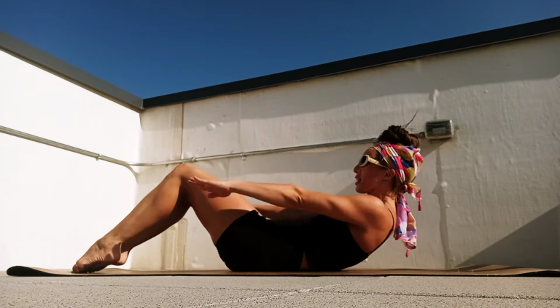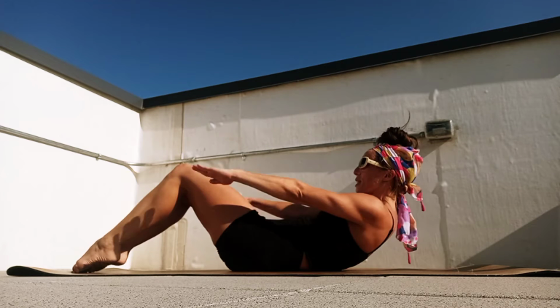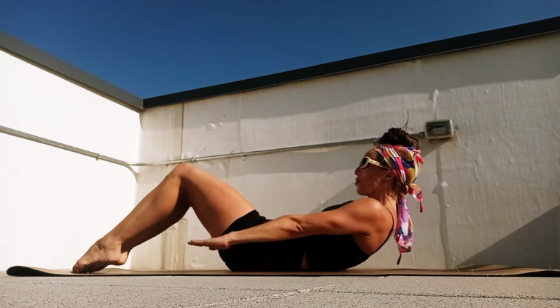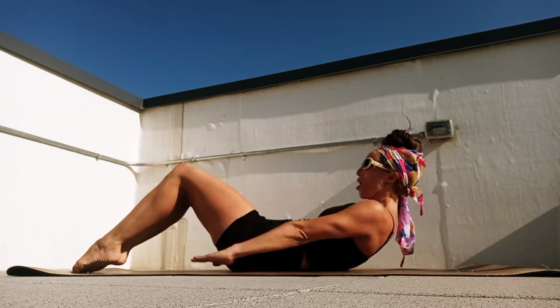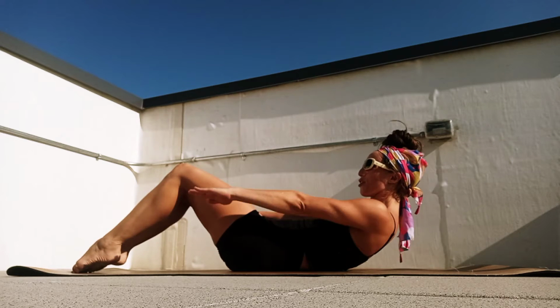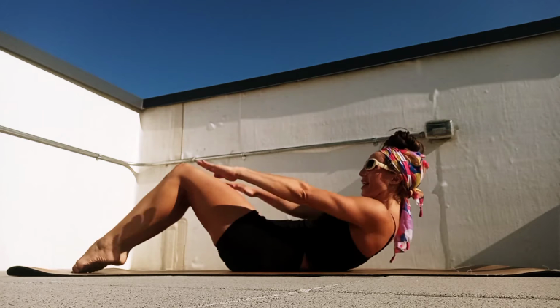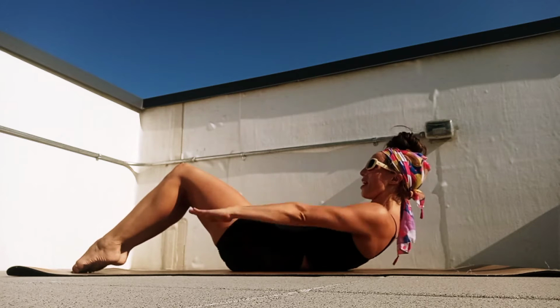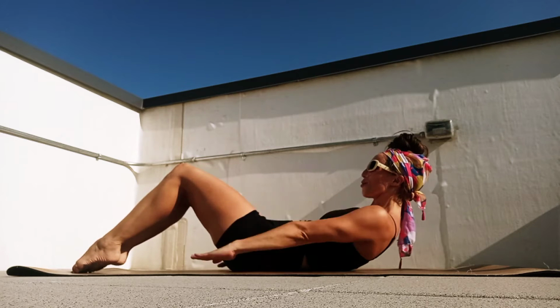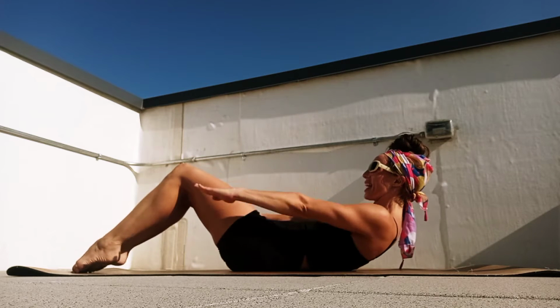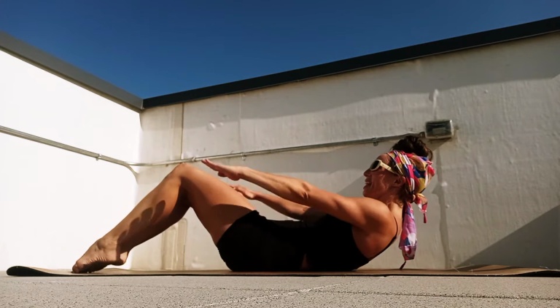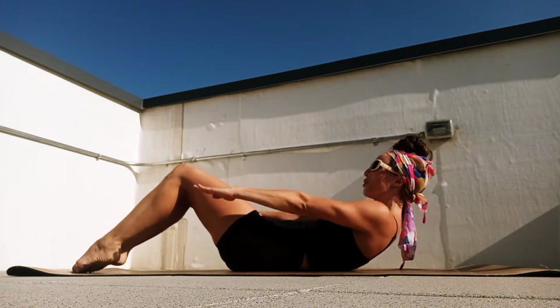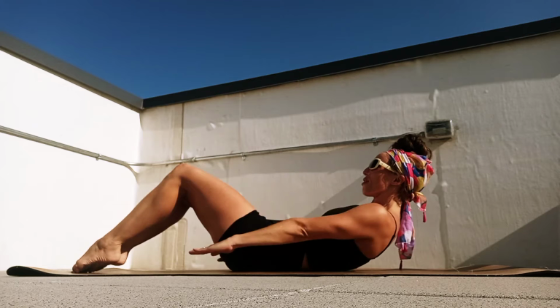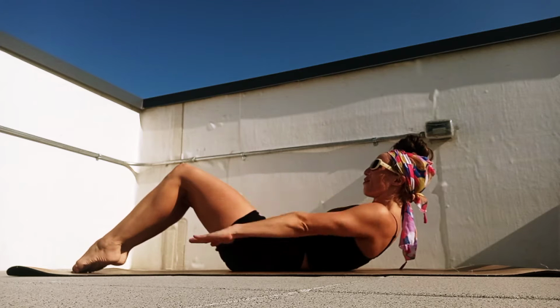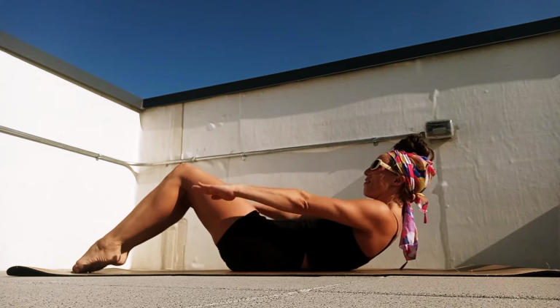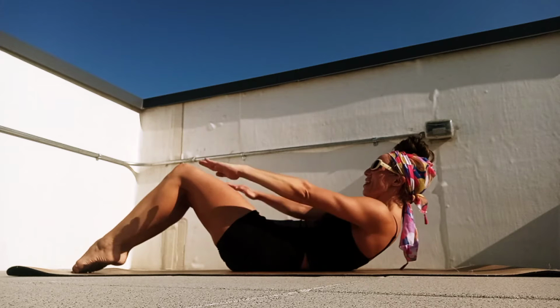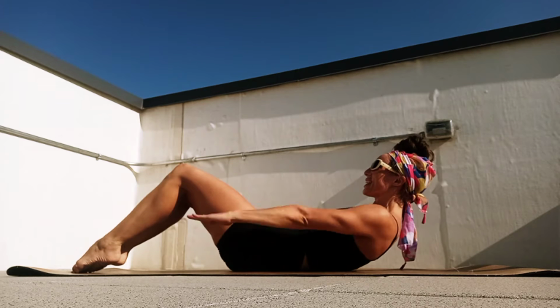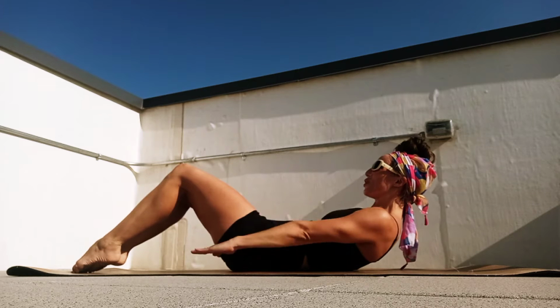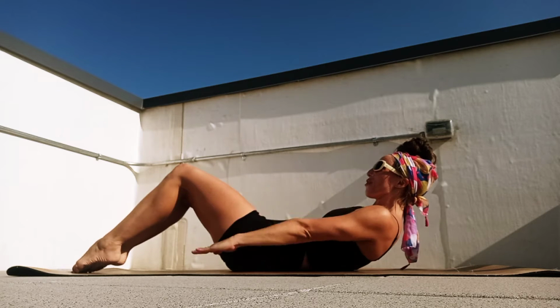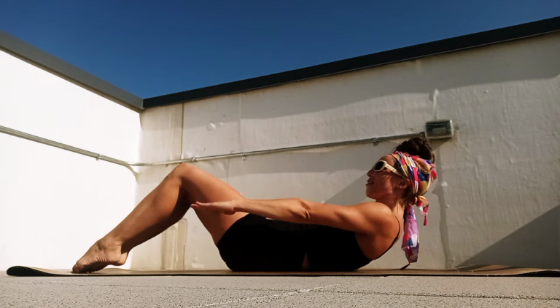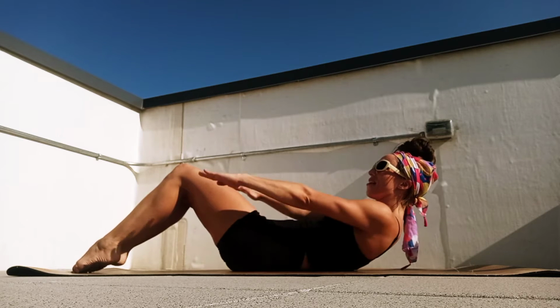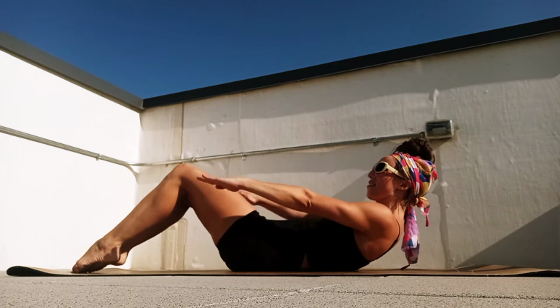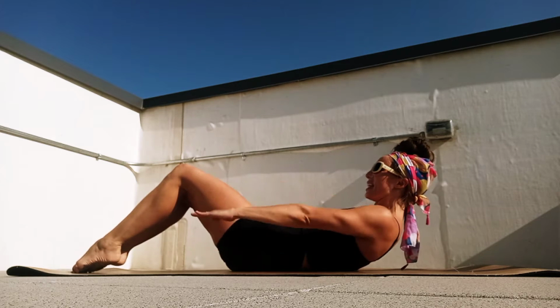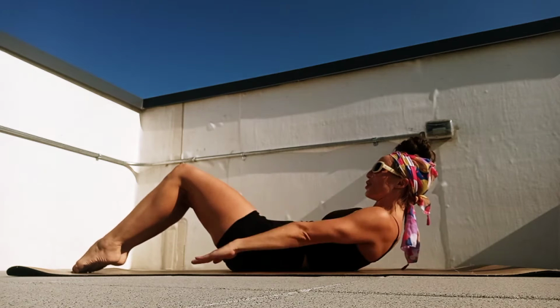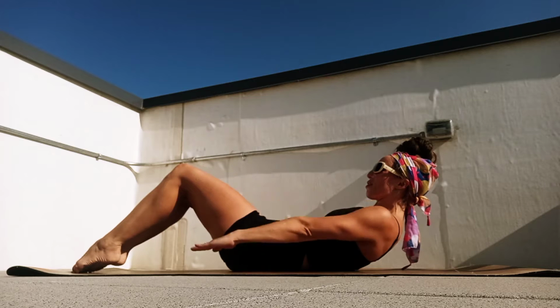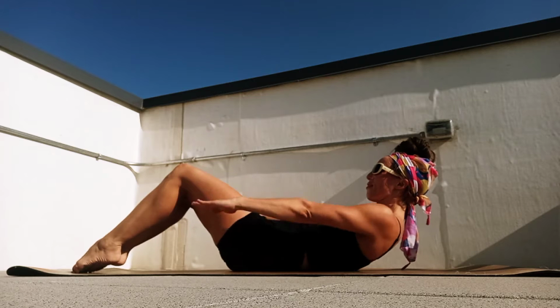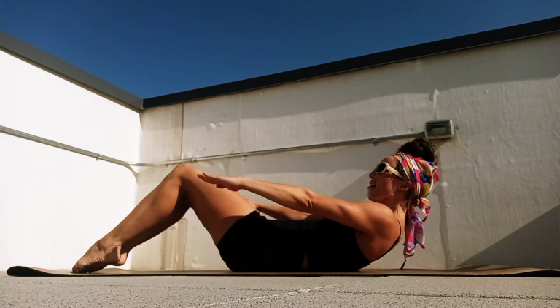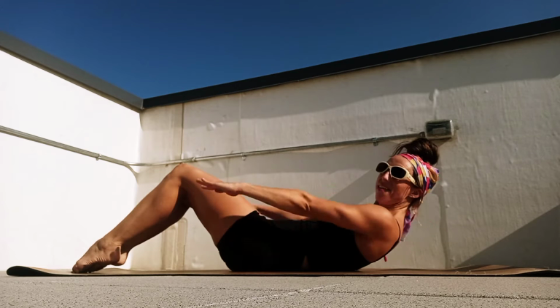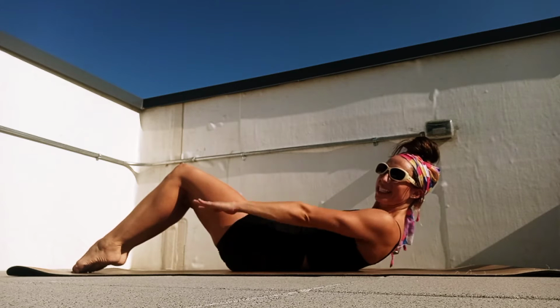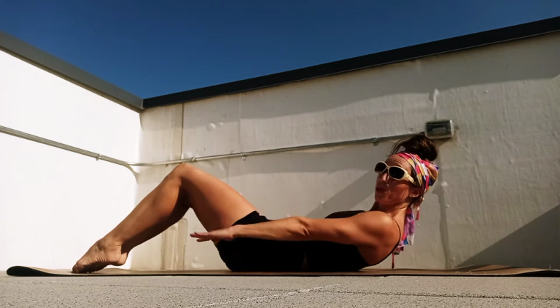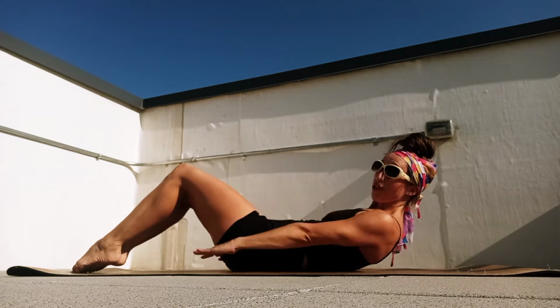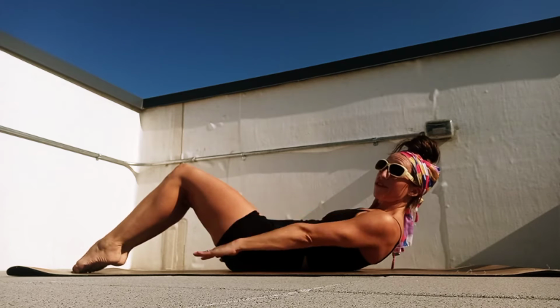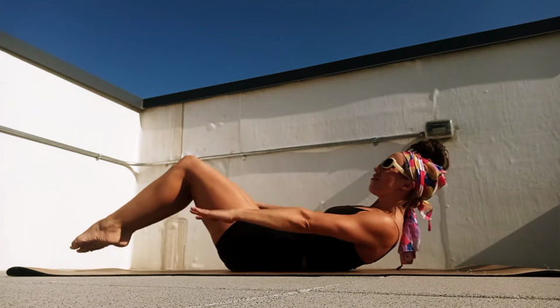We're going to begin to pump those palms down for our Pilates 100, breathing in, two, three, four, five, and exhale, two, three, four, five. In, two, three, four, five. Exhale, two, three, four, five.